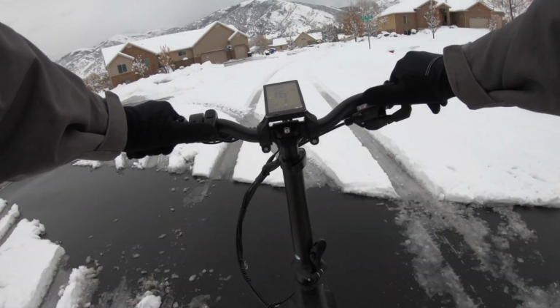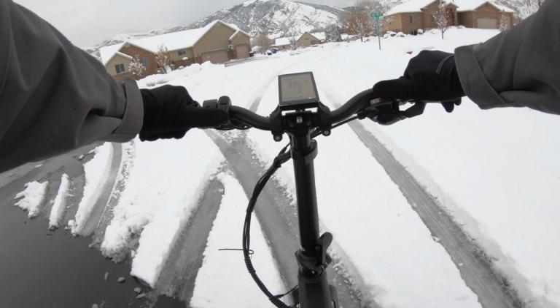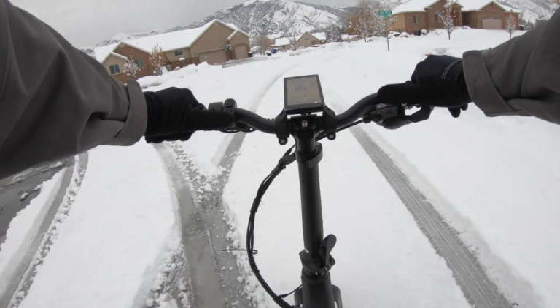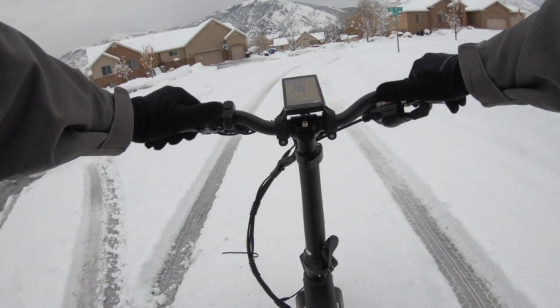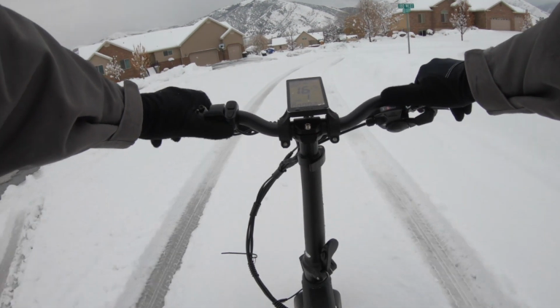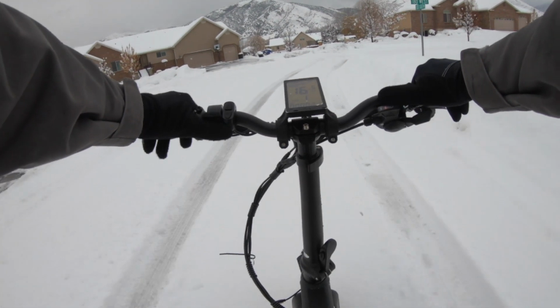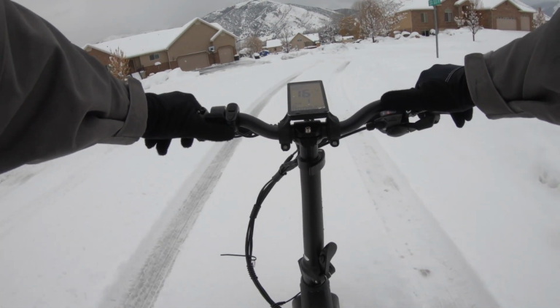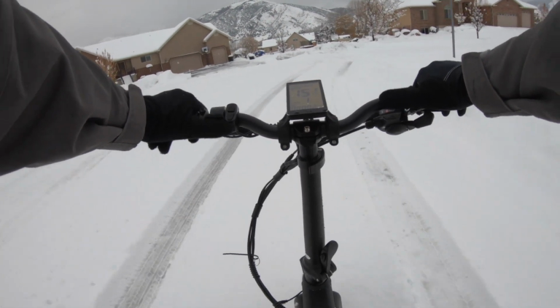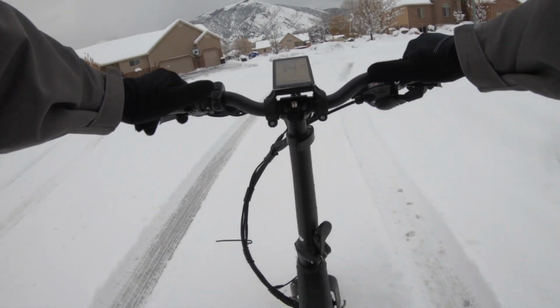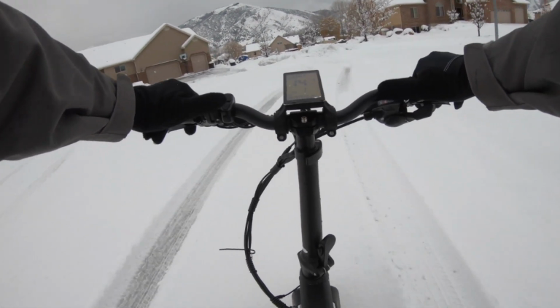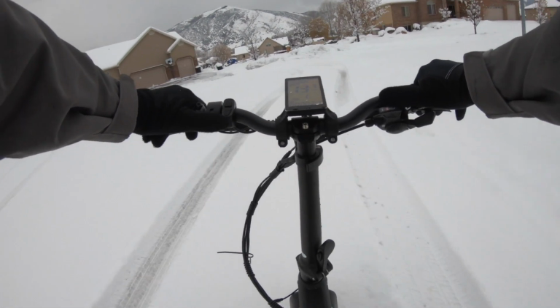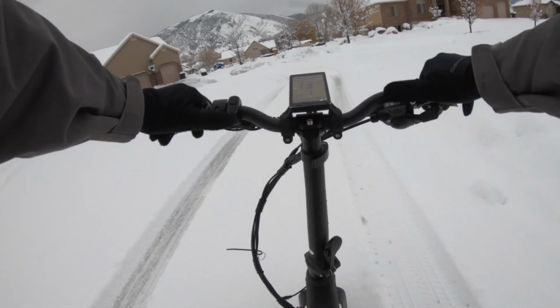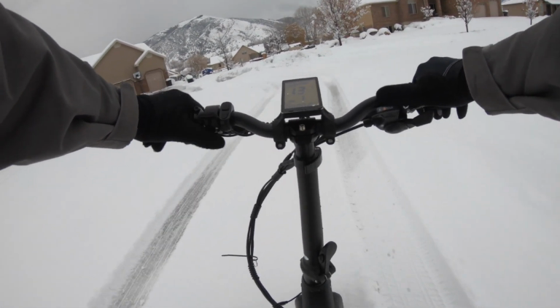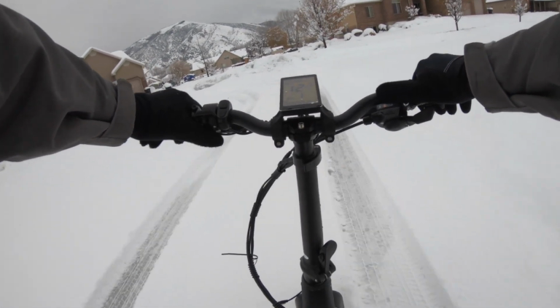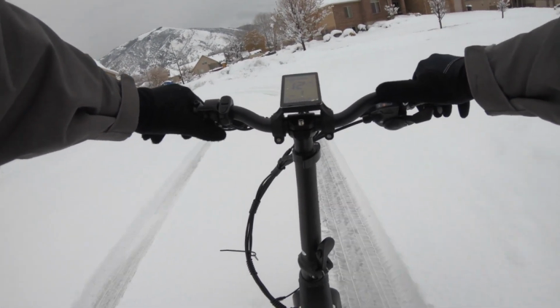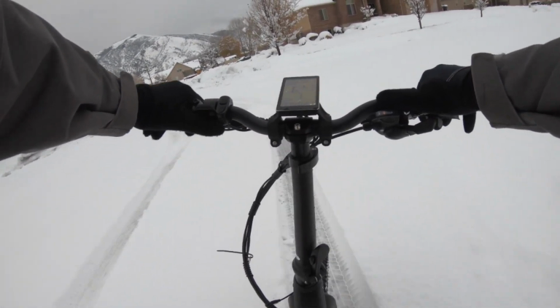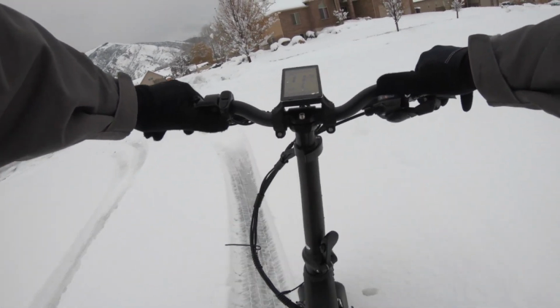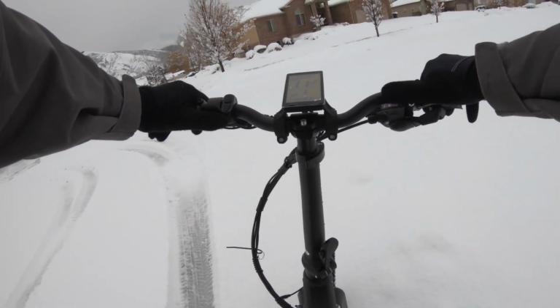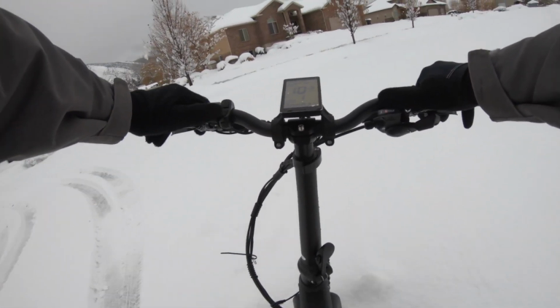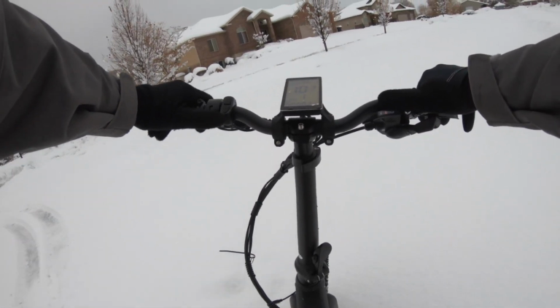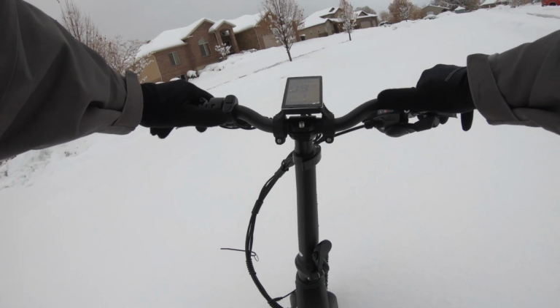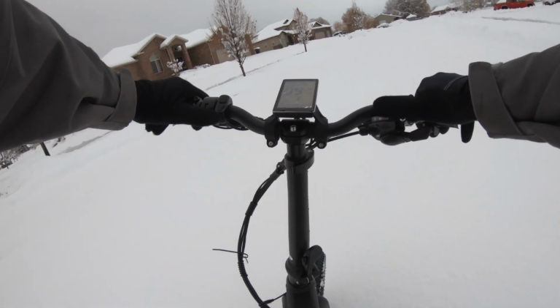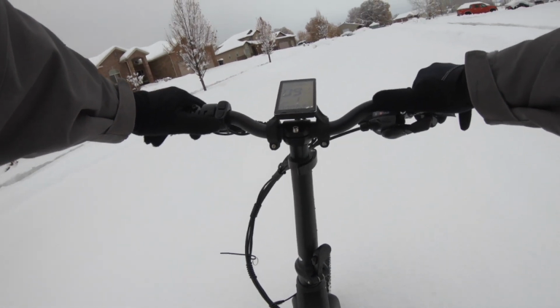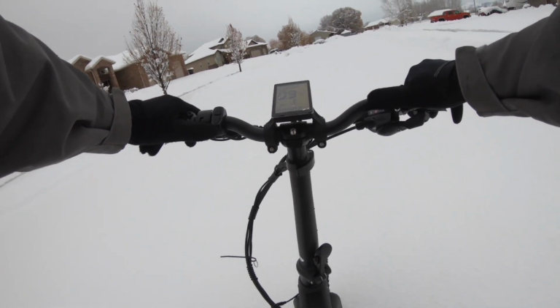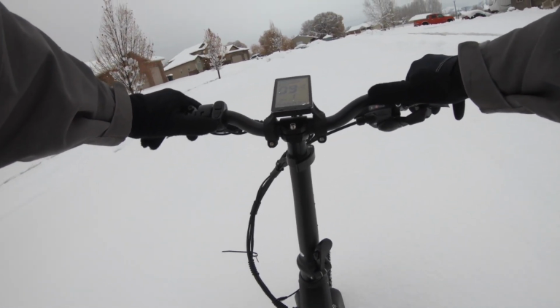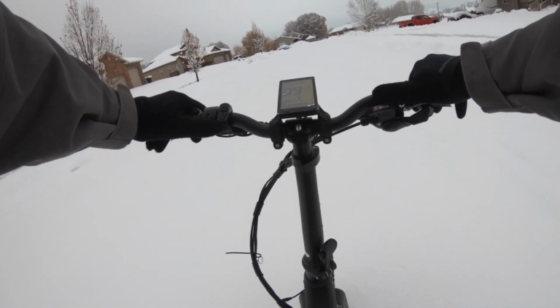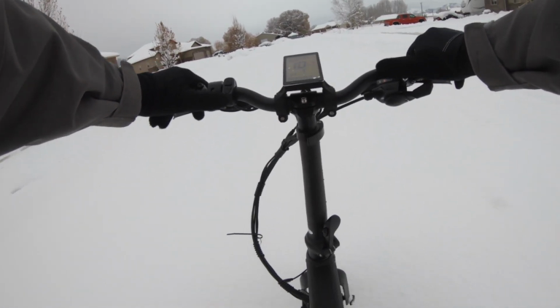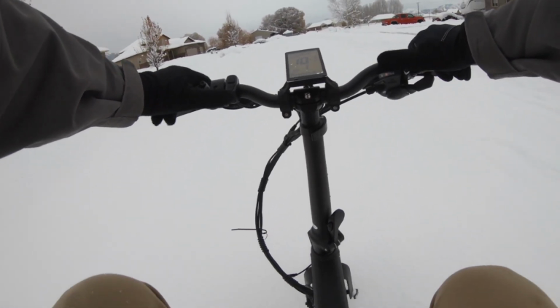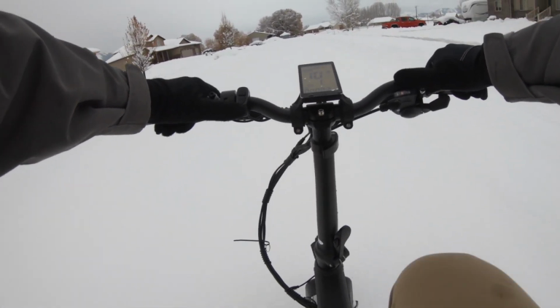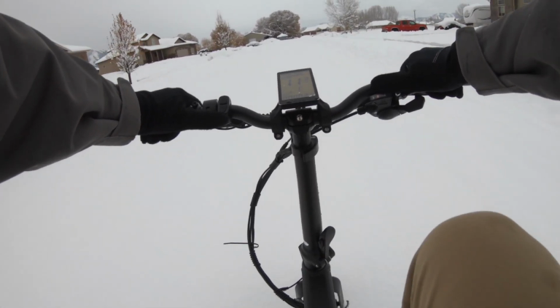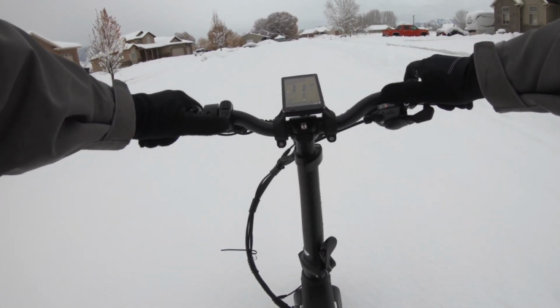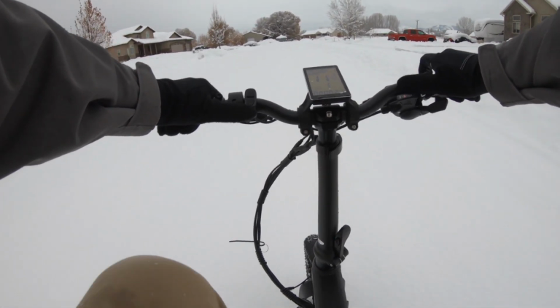I had a lot of fun riding in the snow on this bike. The low center of gravity and the throttle really saved the day and it made this a dream to ride in the fresh powder of the neighborhood.